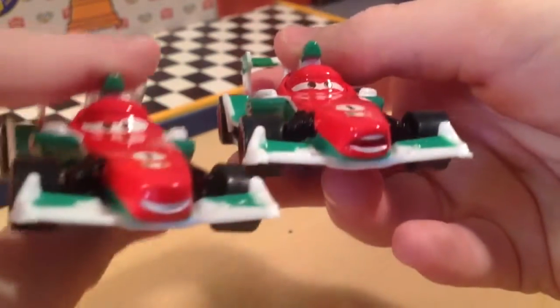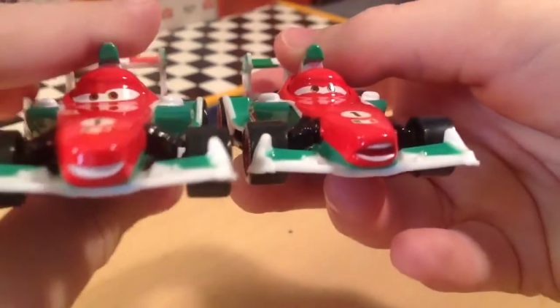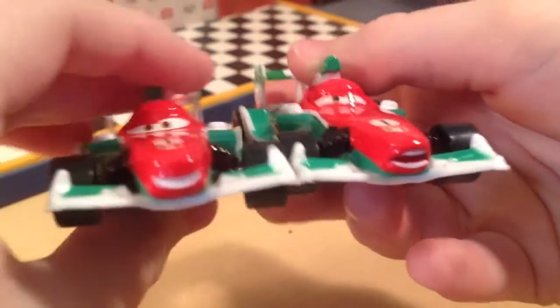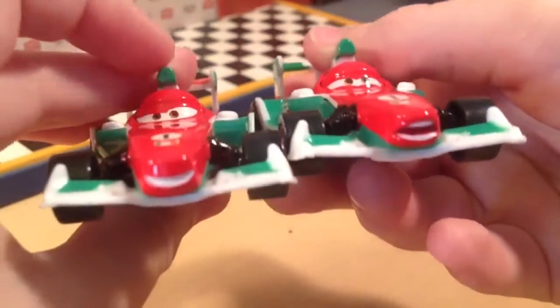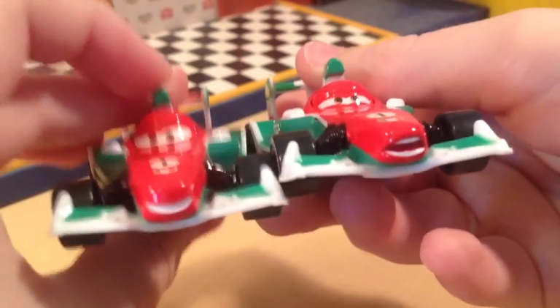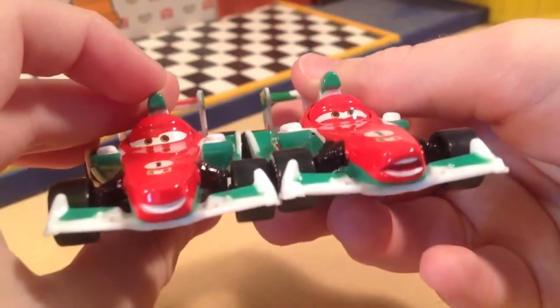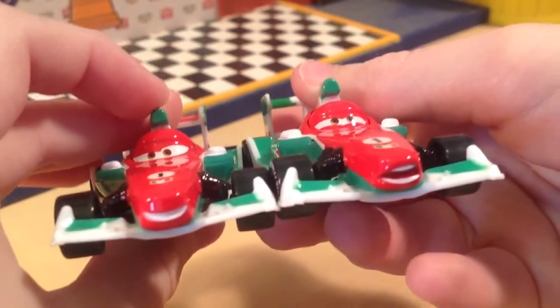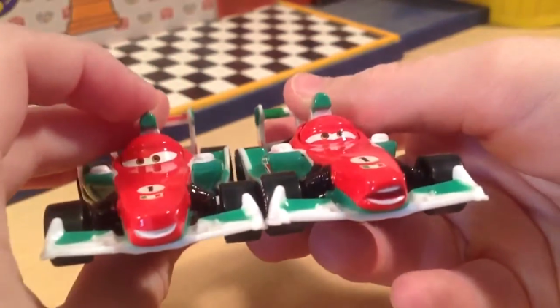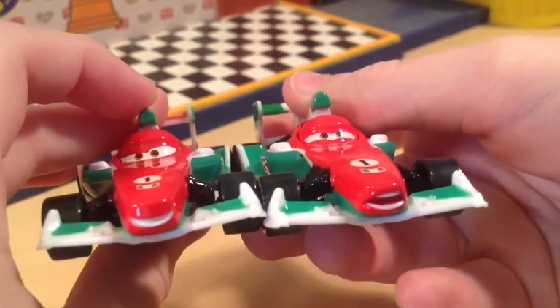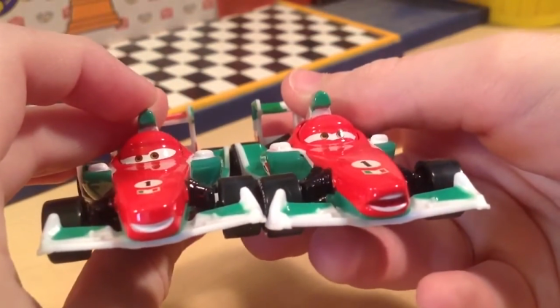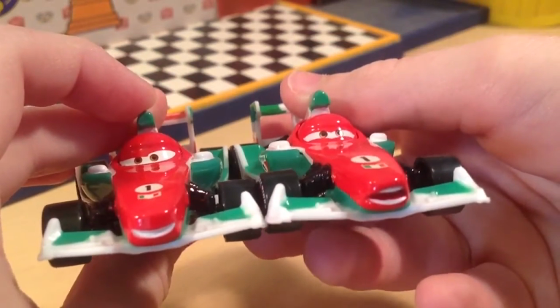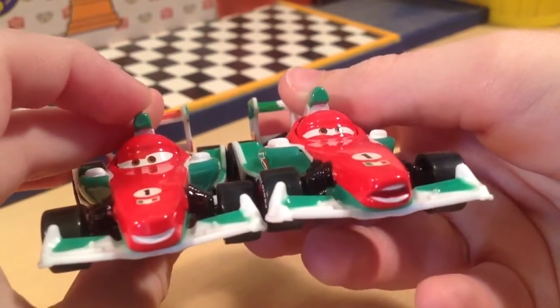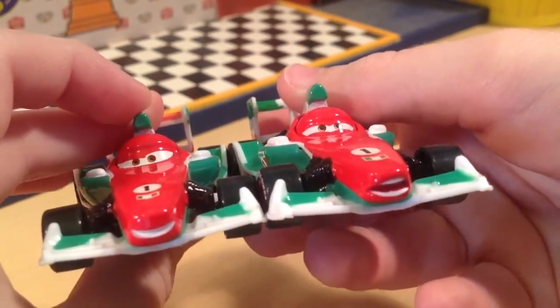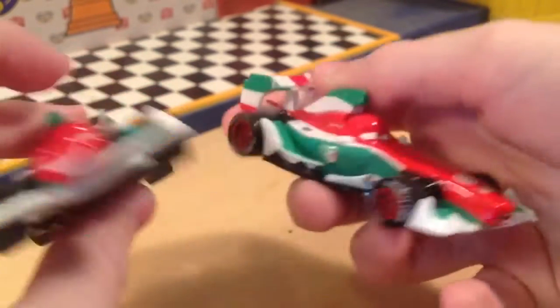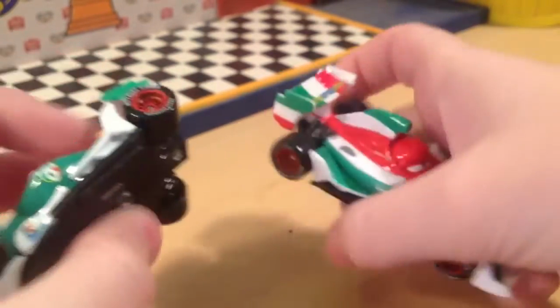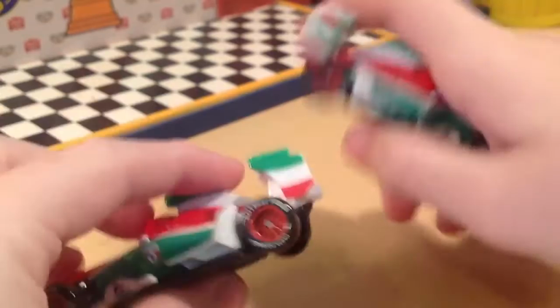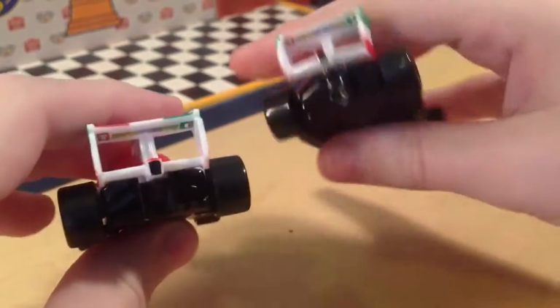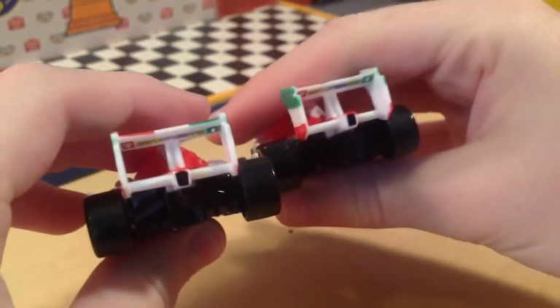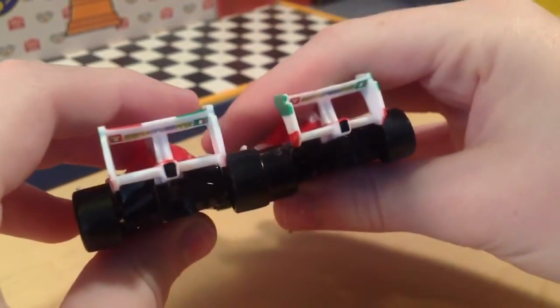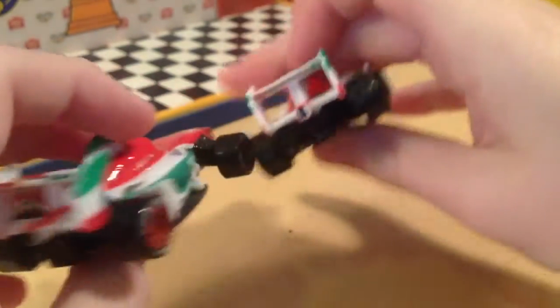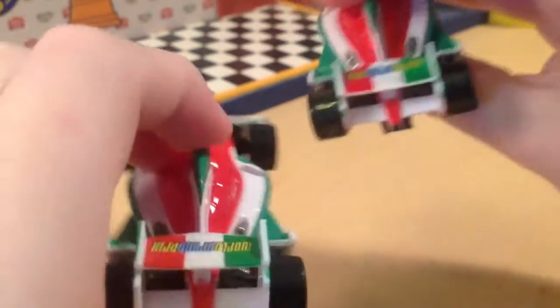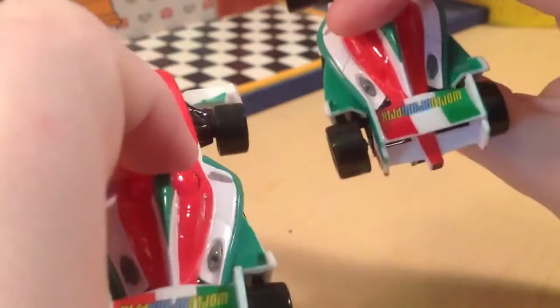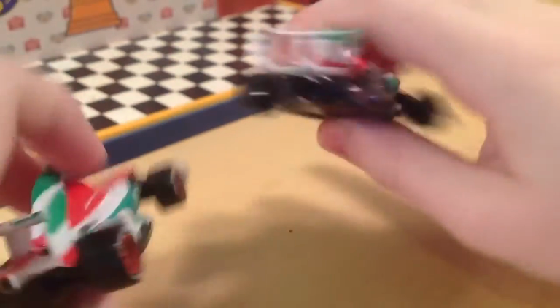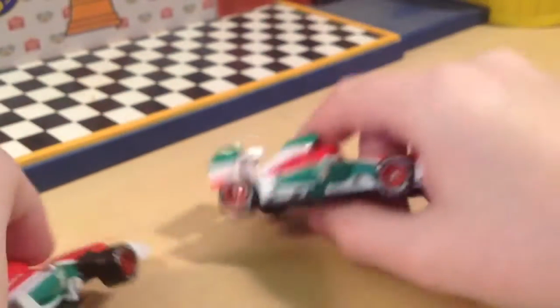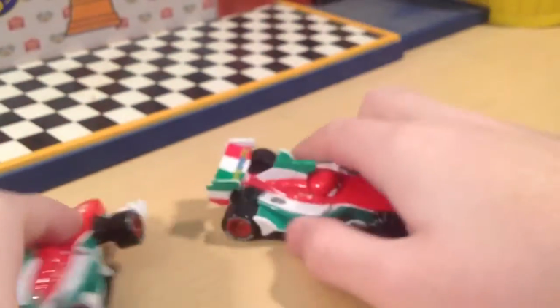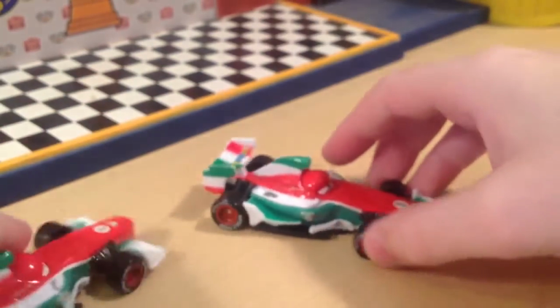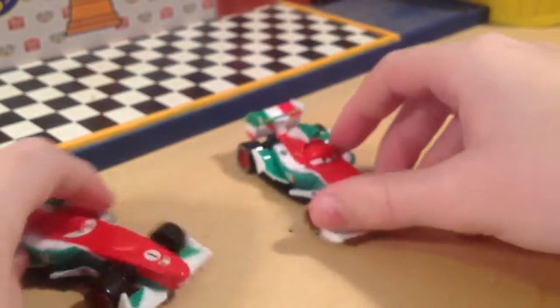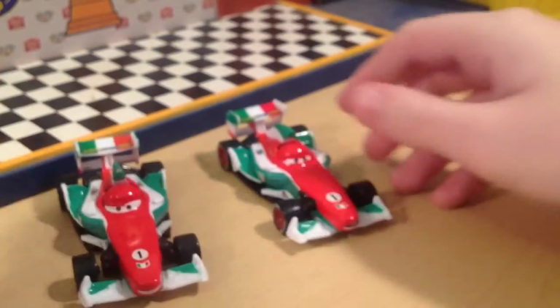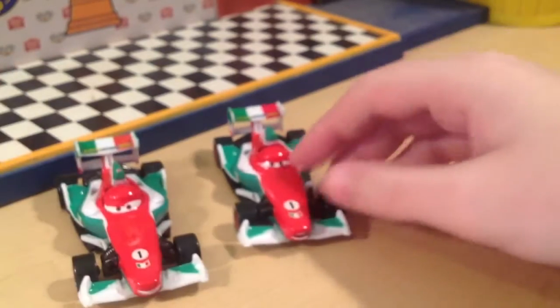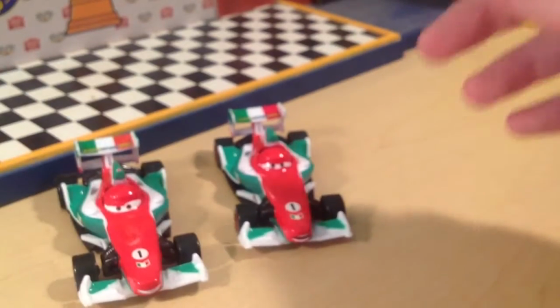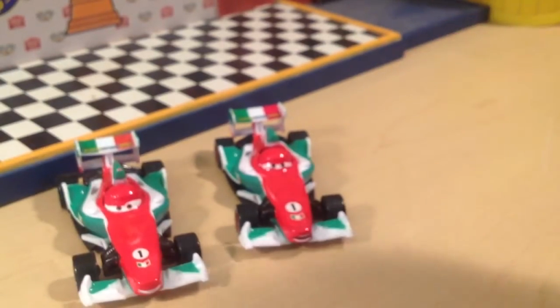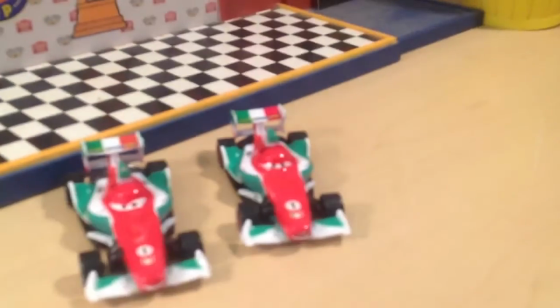Here's a comparison. So really there's not all that much difference, but I still think this is really cool. The back, I believe, is the same. So he's pretty much the same car, just a little bit different.